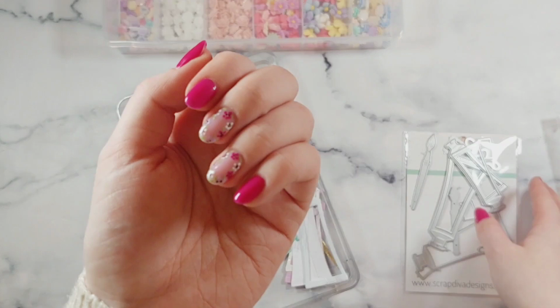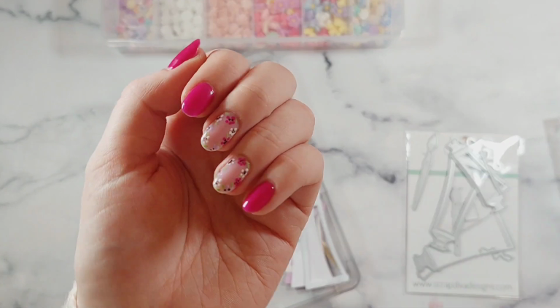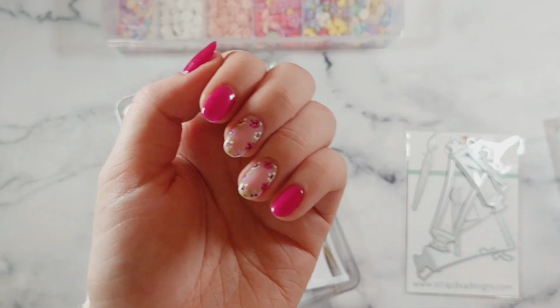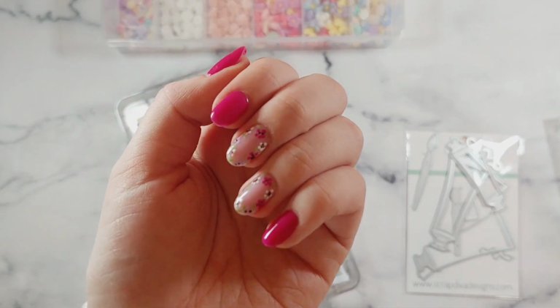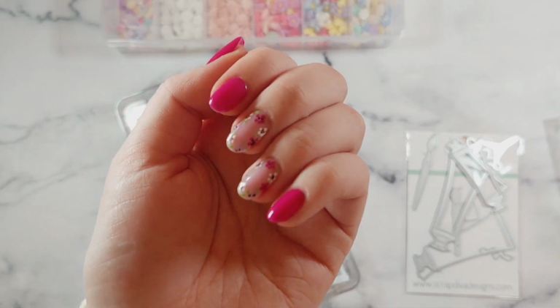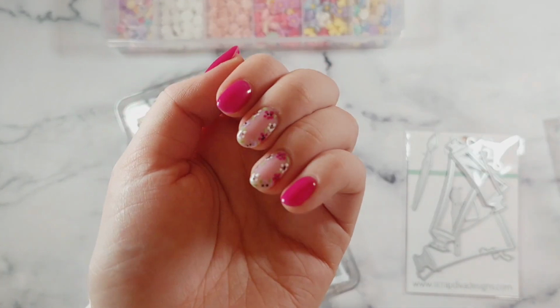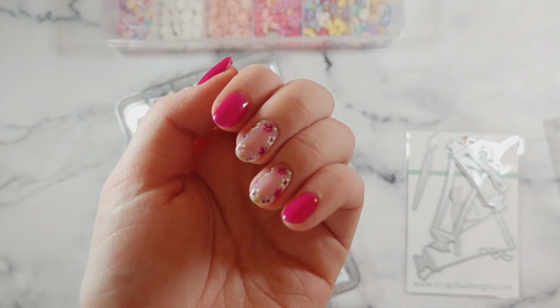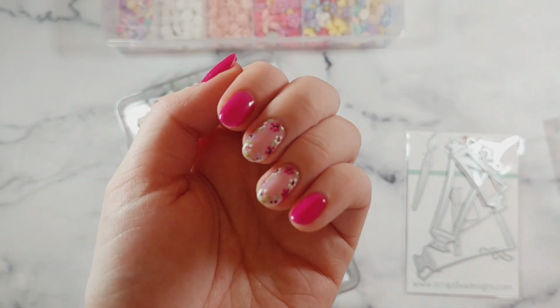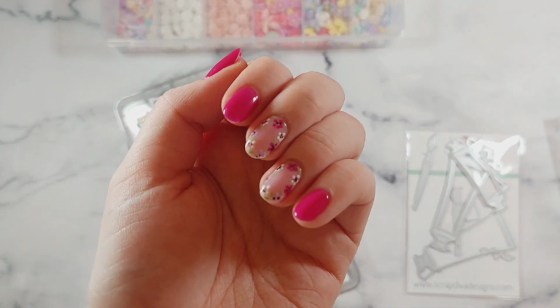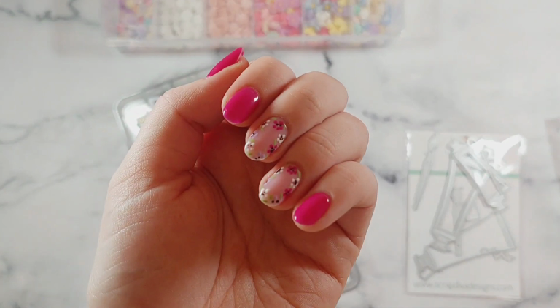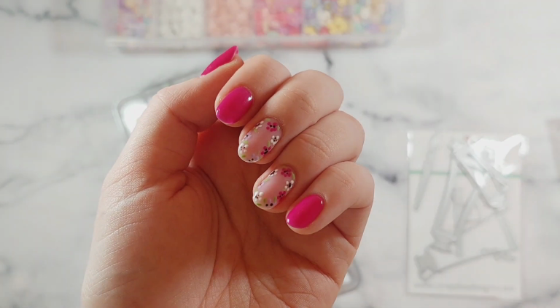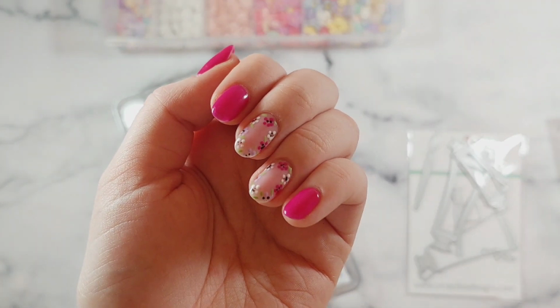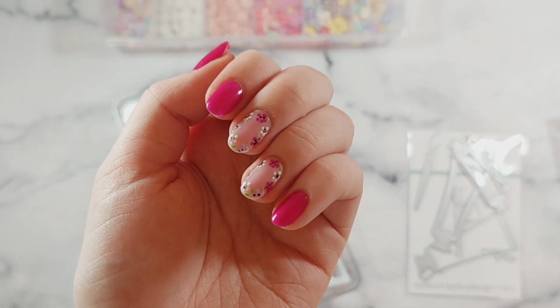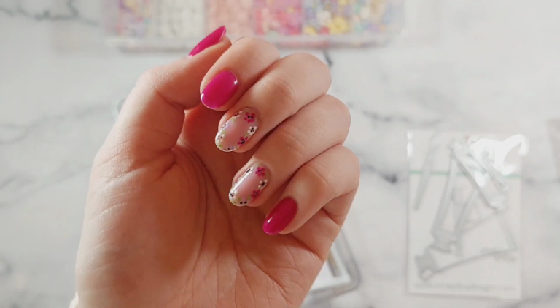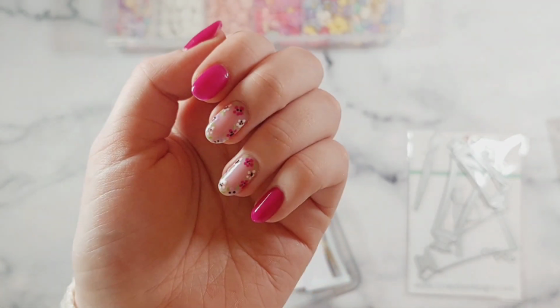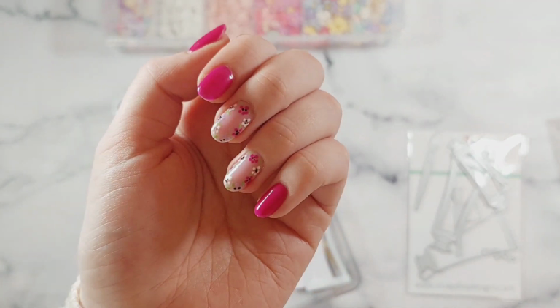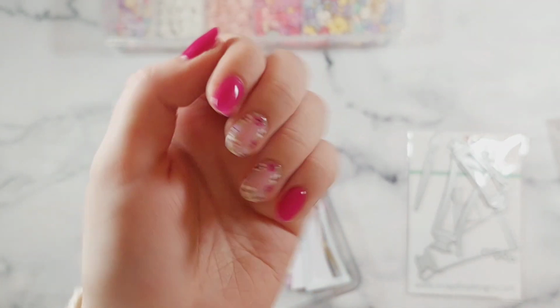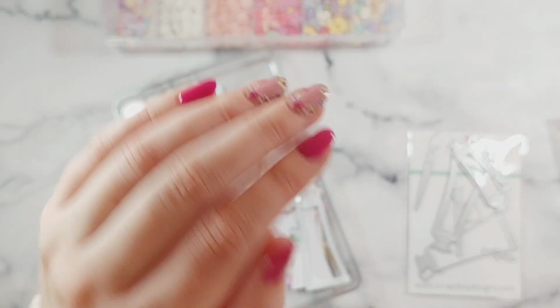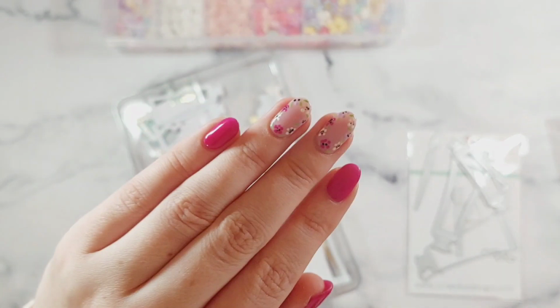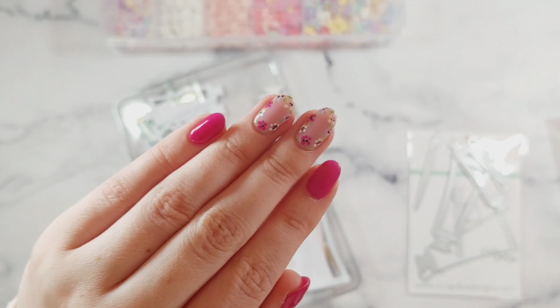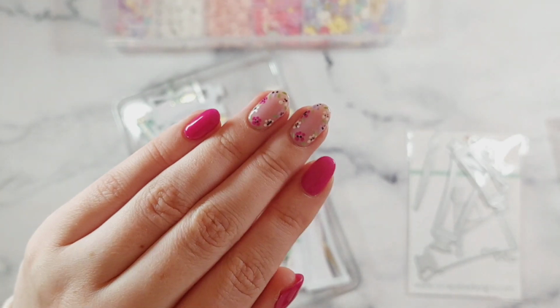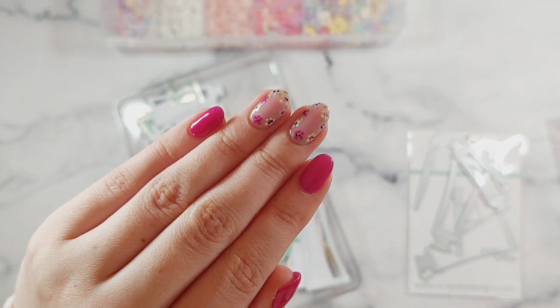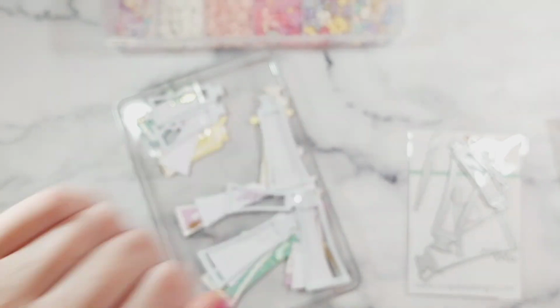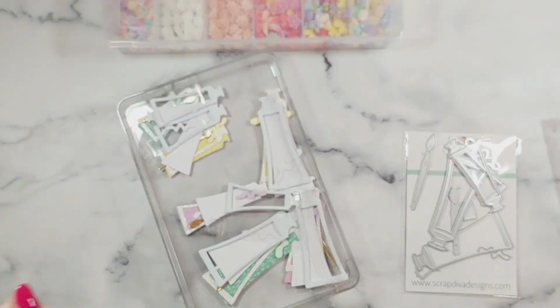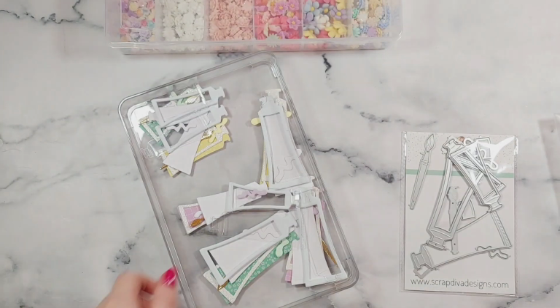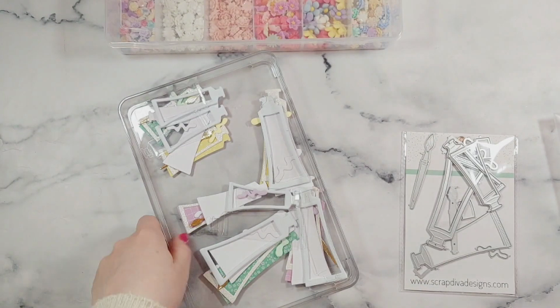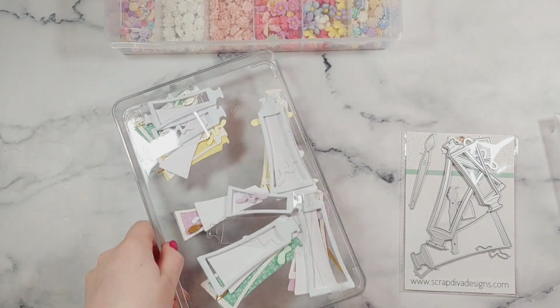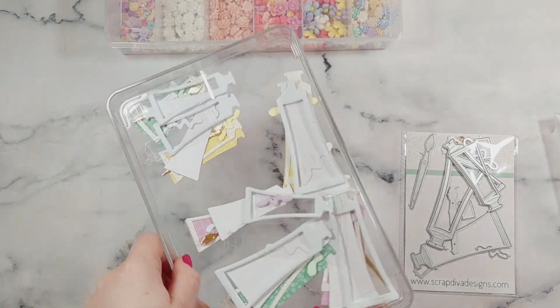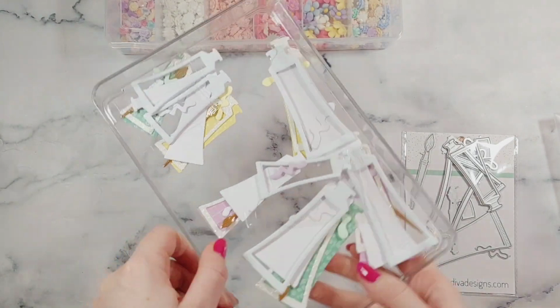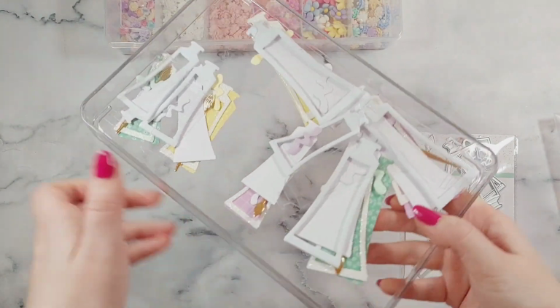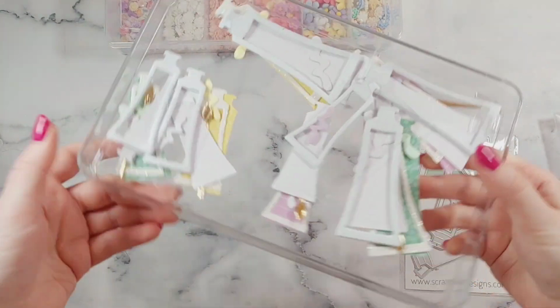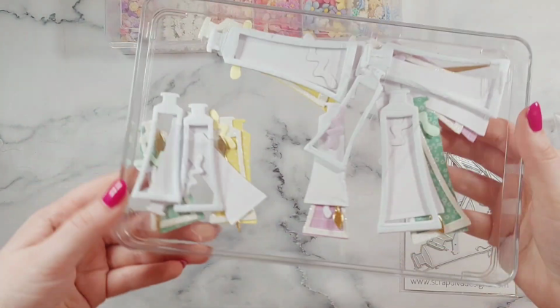I've recently just had my new nail set done and I'm absolutely loving these. I love the florals on them so much, I just have to show them off.